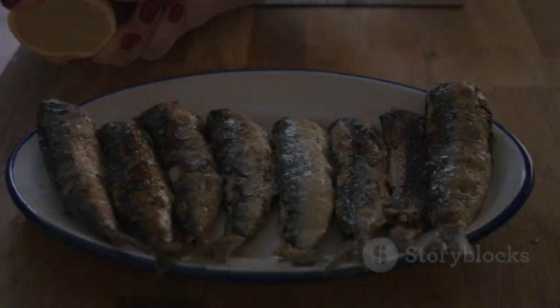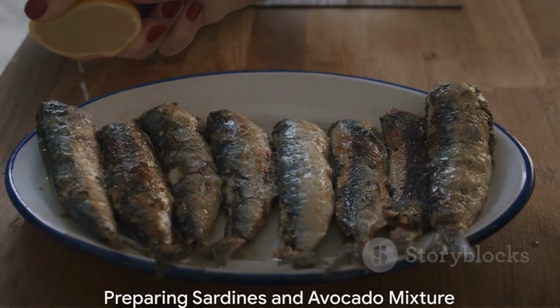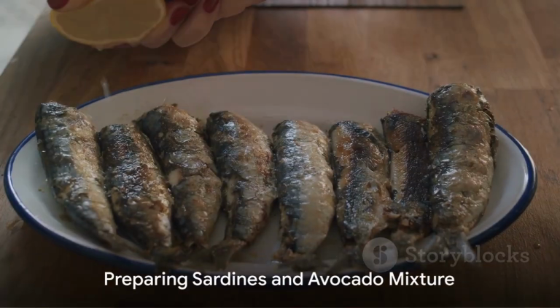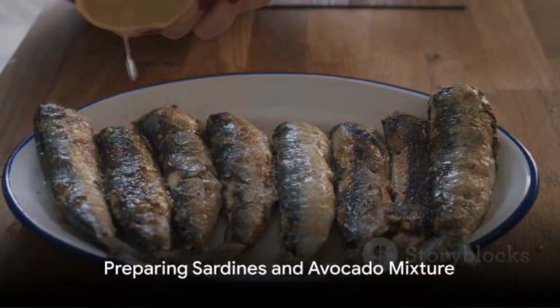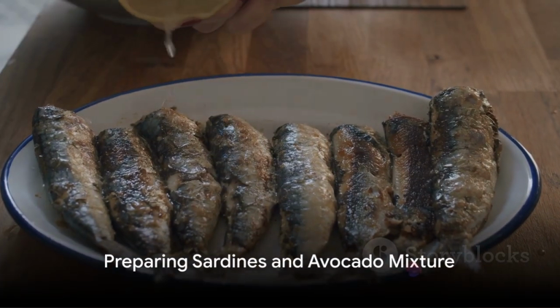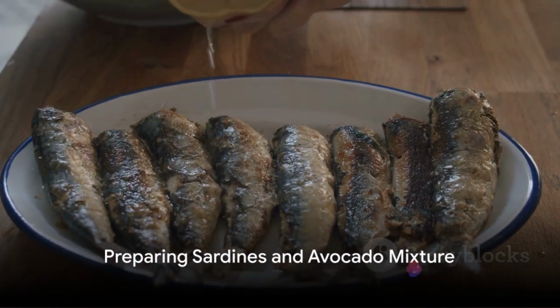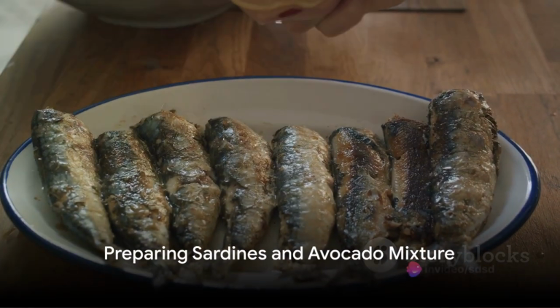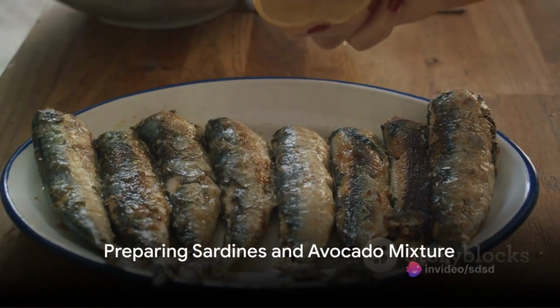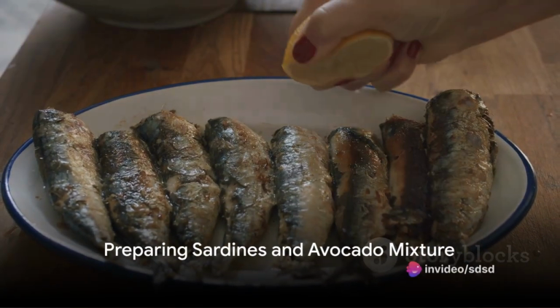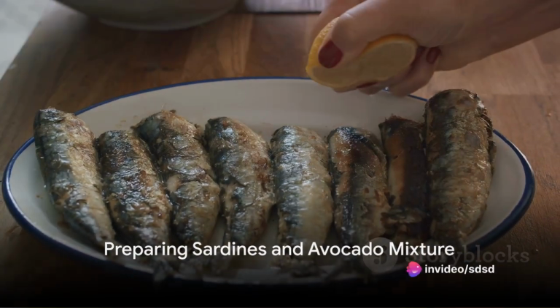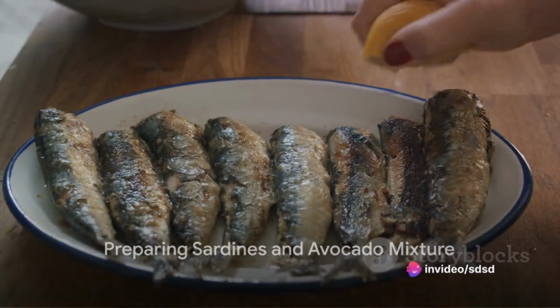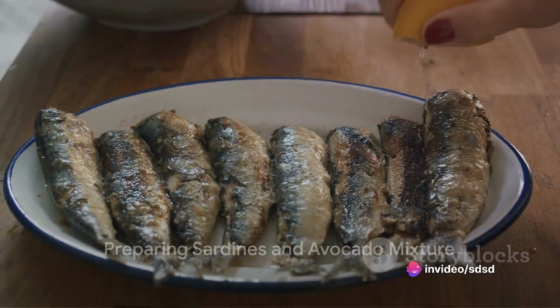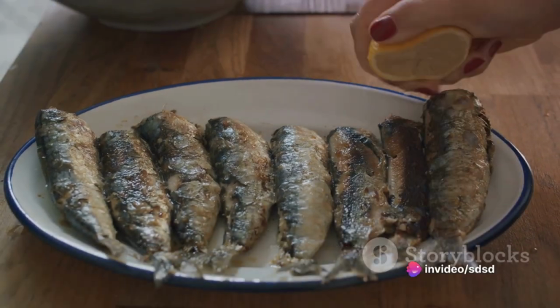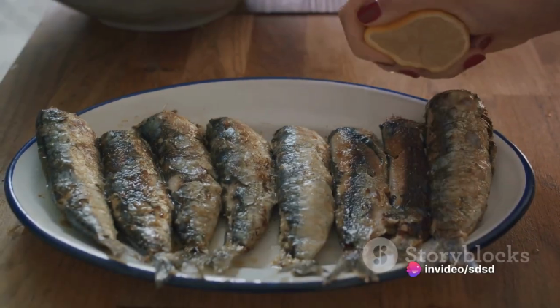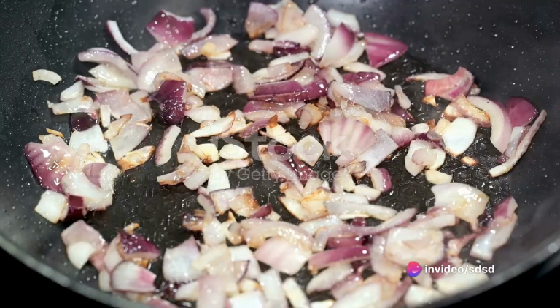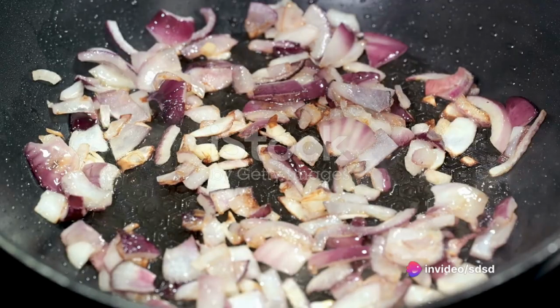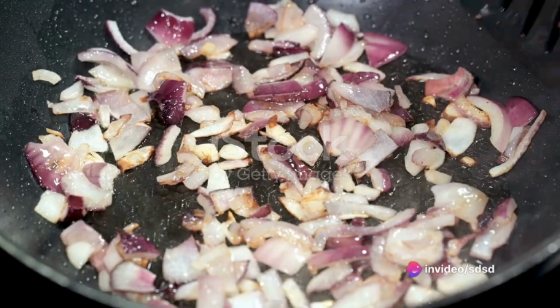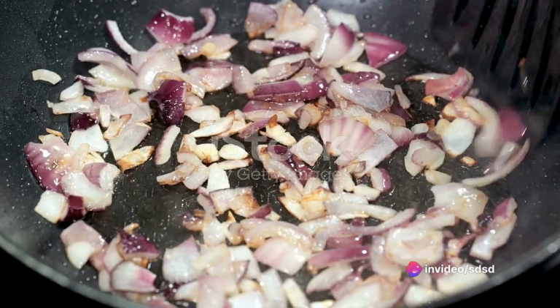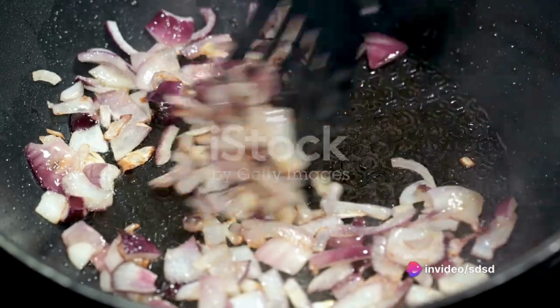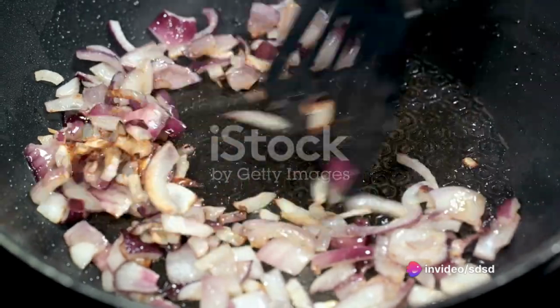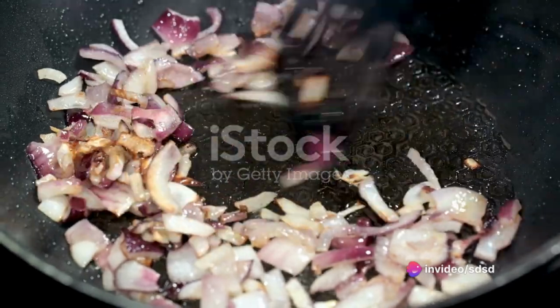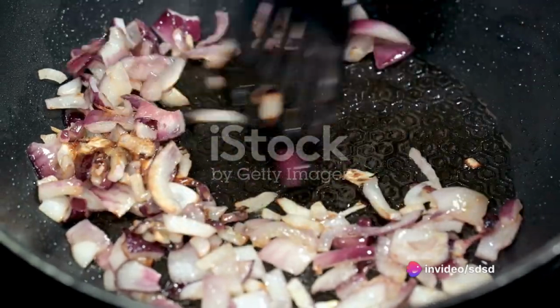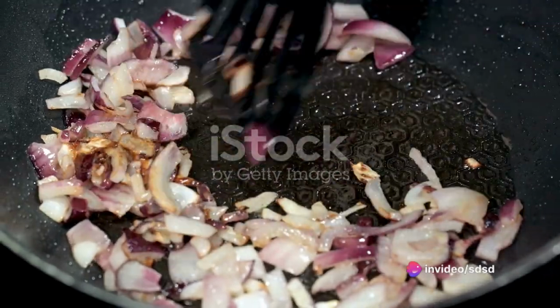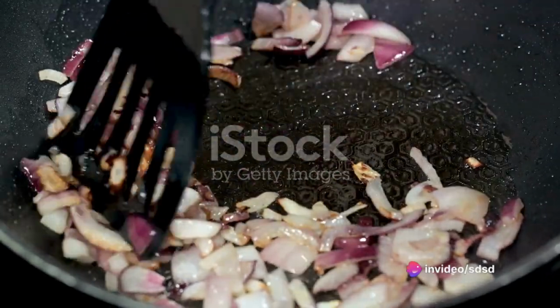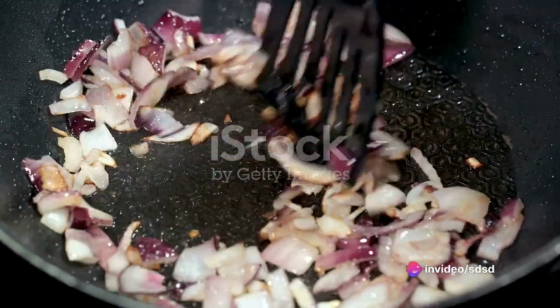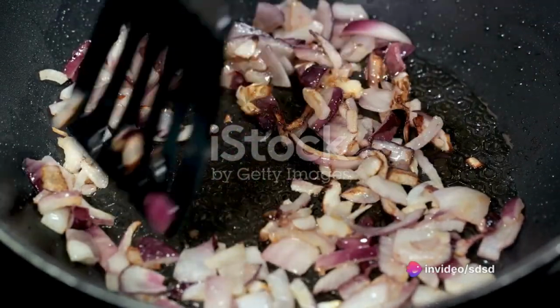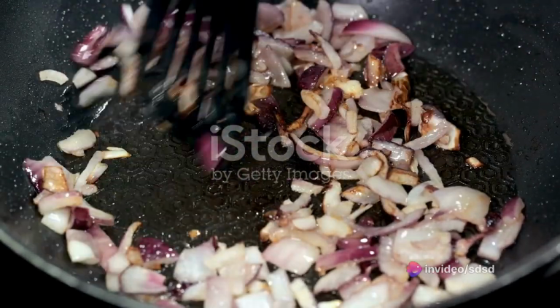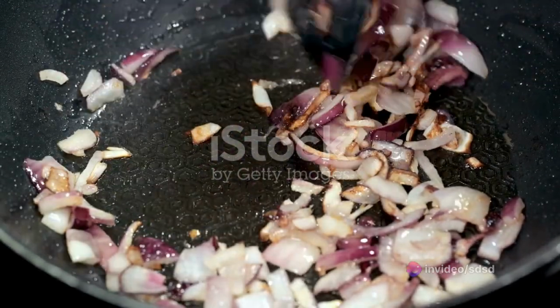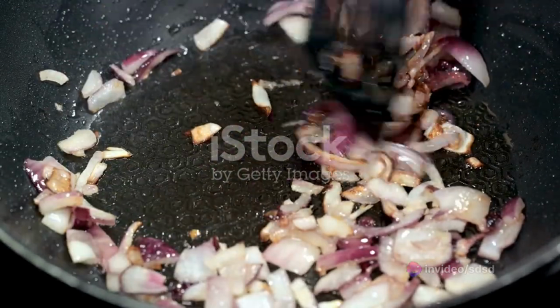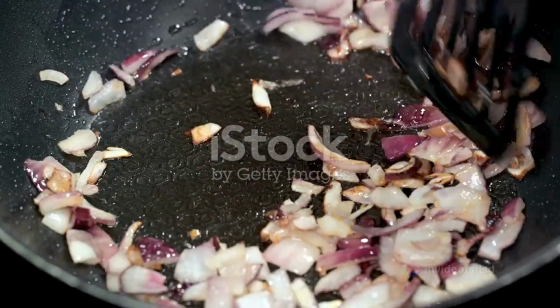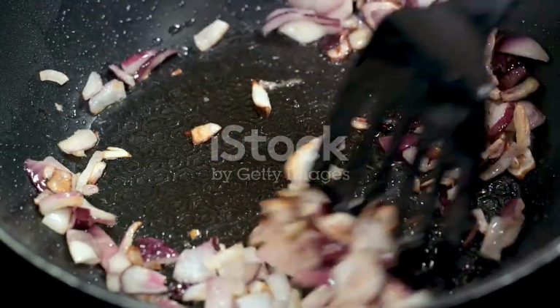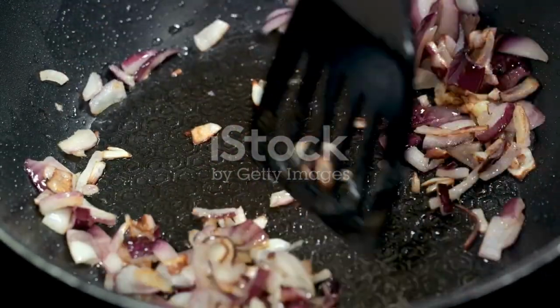Begin by prepping your sardines. Drain them well and toss them into a bowl. Next, finely chop the red onion and mix half of it in with the sardines. Save the other half for garnish.